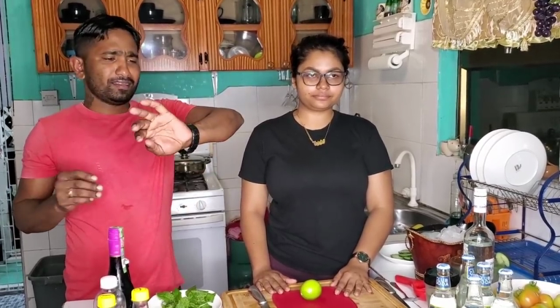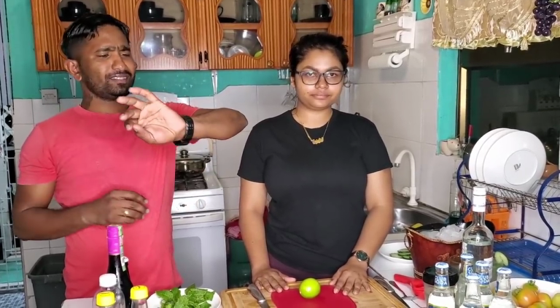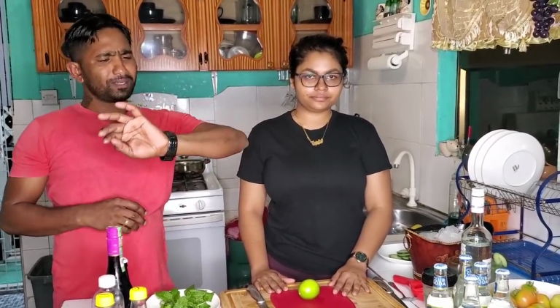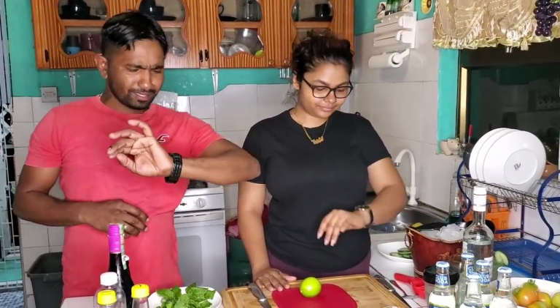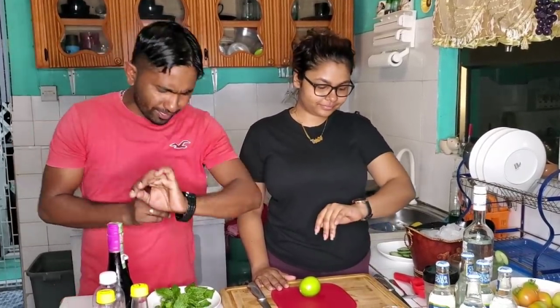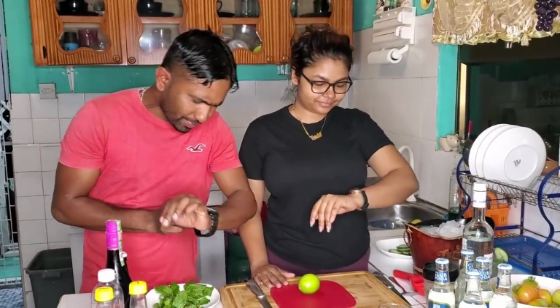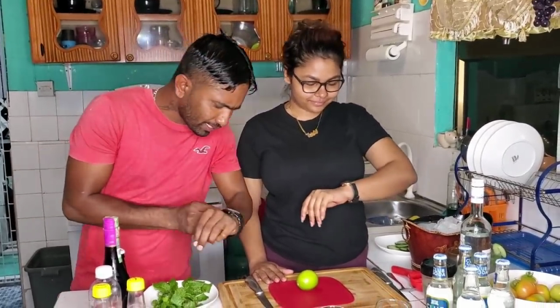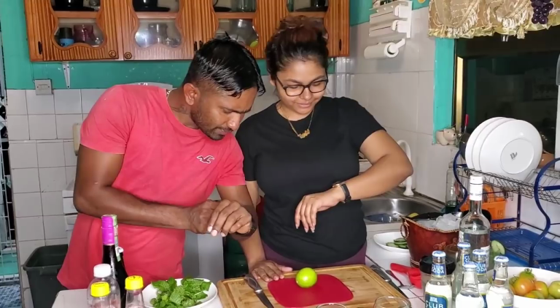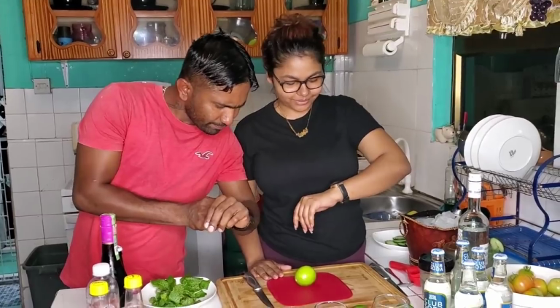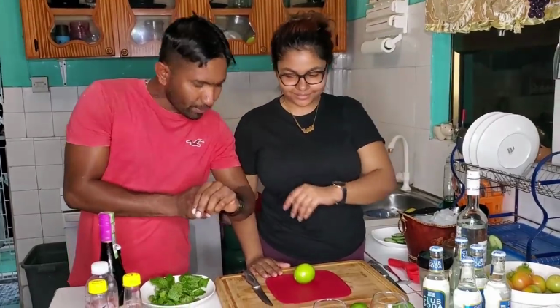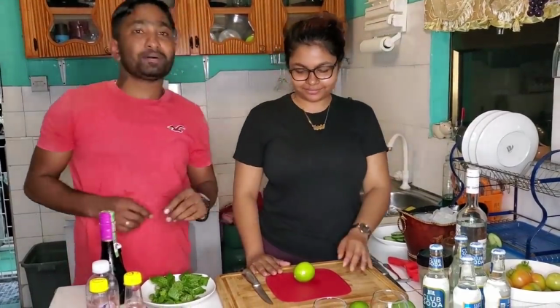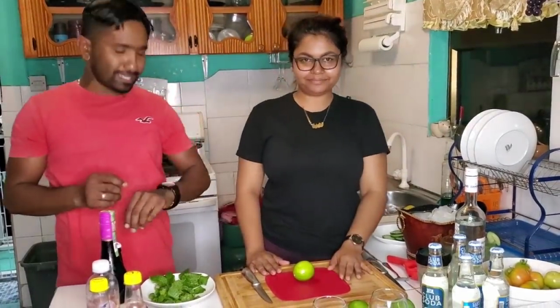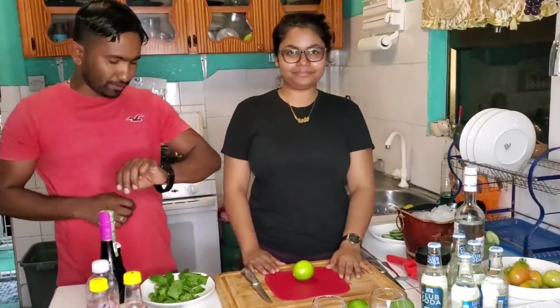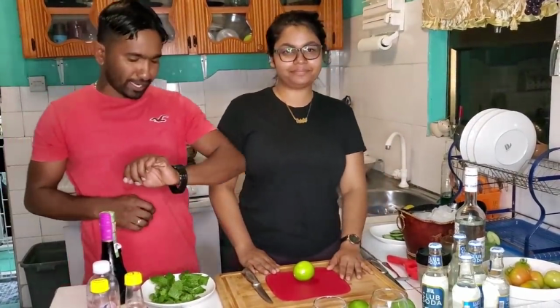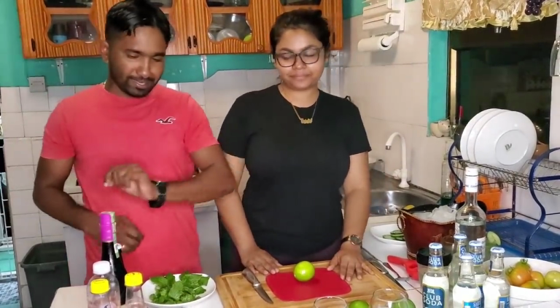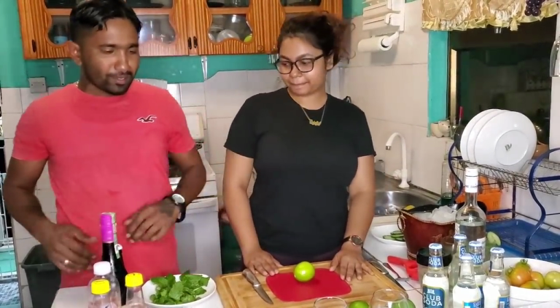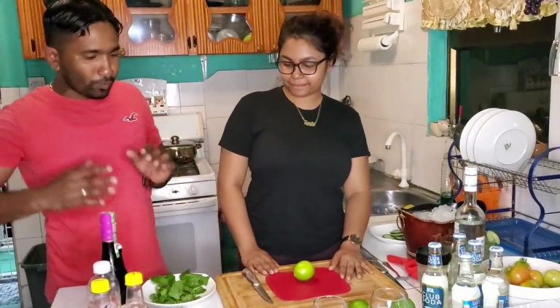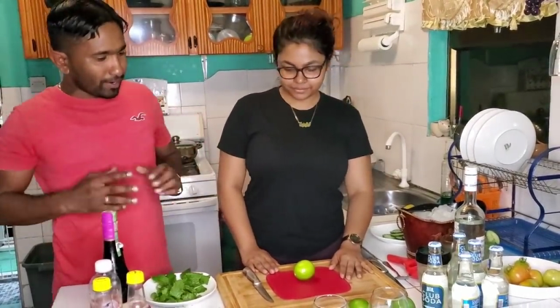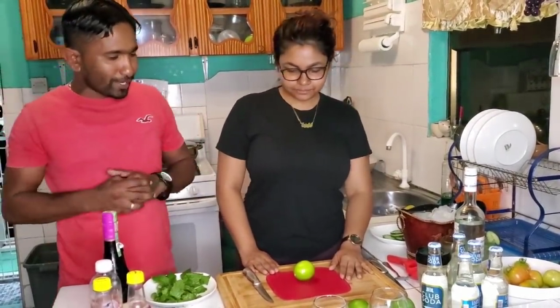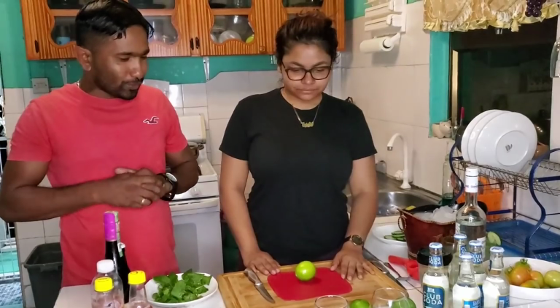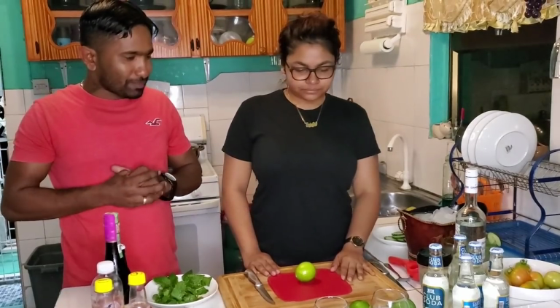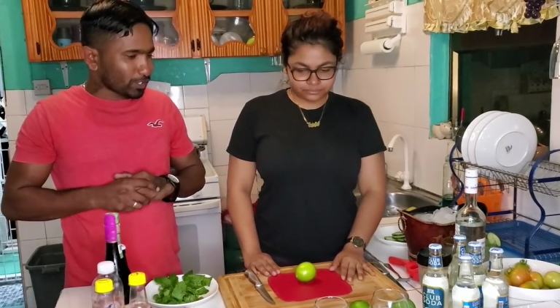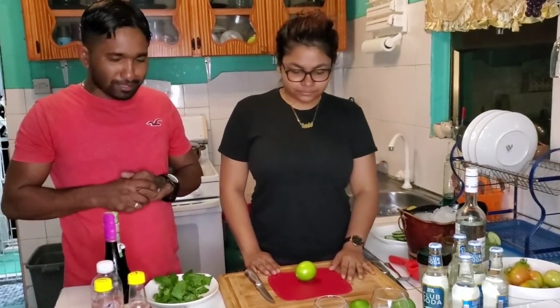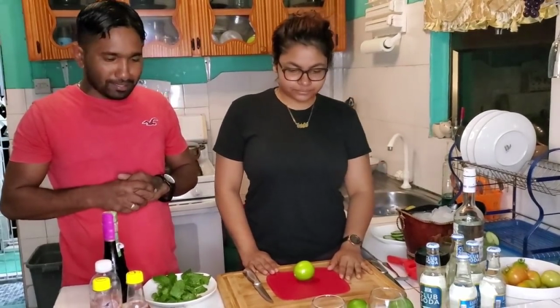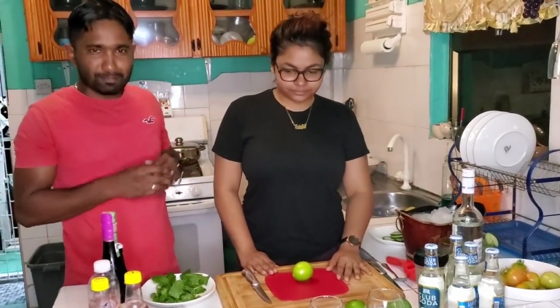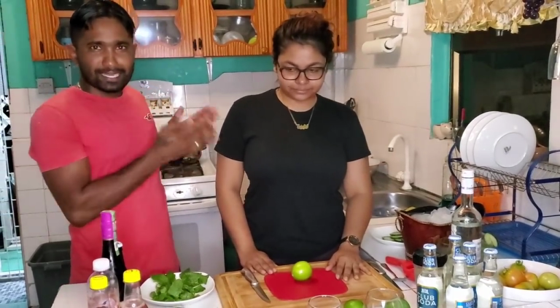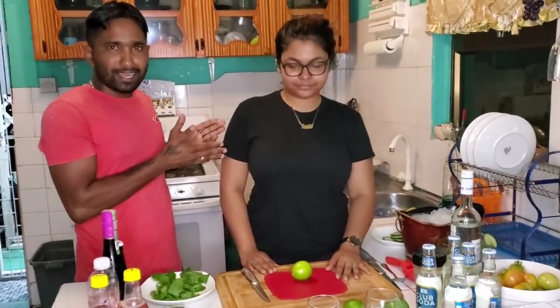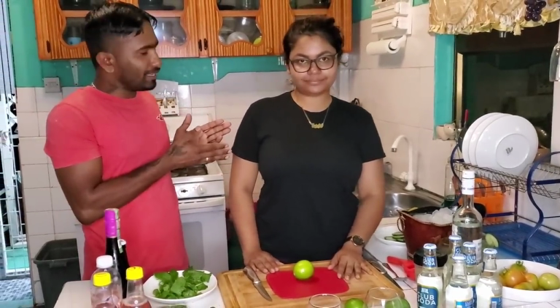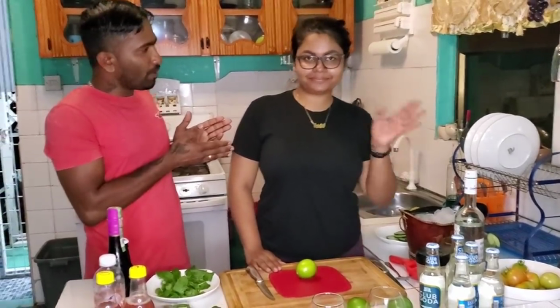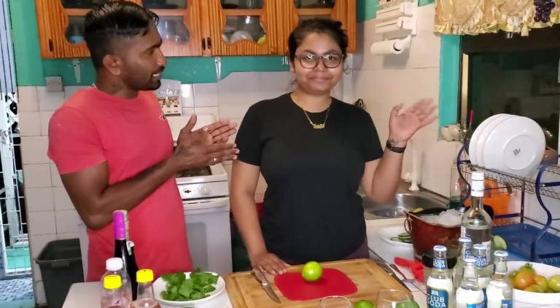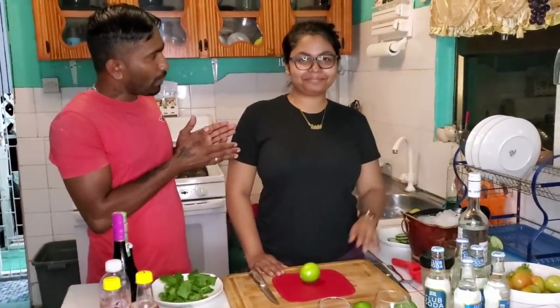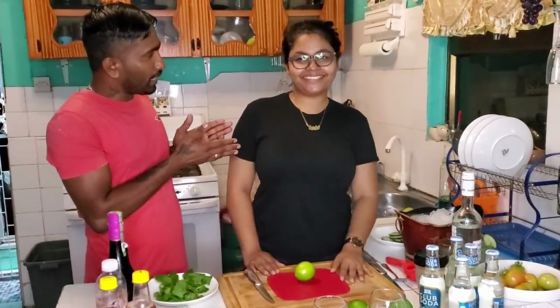What time is it? Quarter past seven out in Guyana. So we are going to do a special drink today. This is my guest Angie Lee Wong Sing Wong Yang.